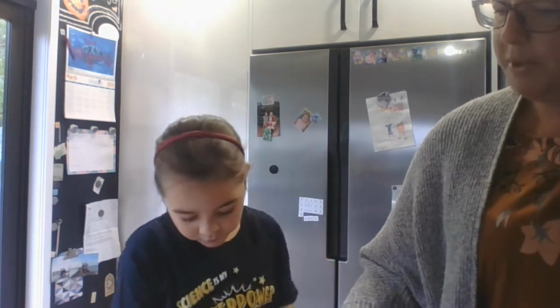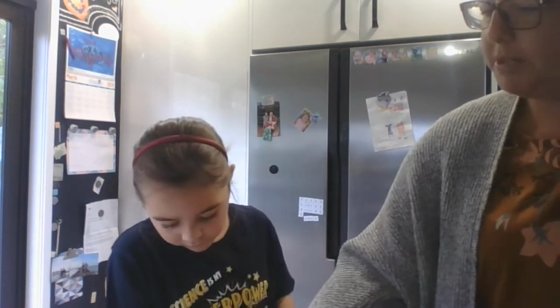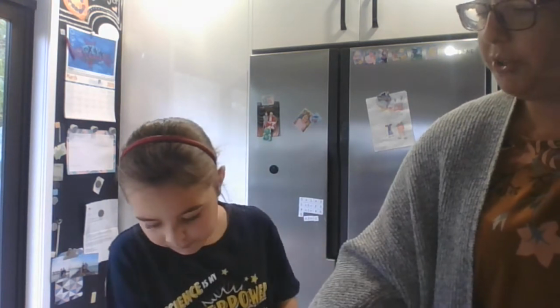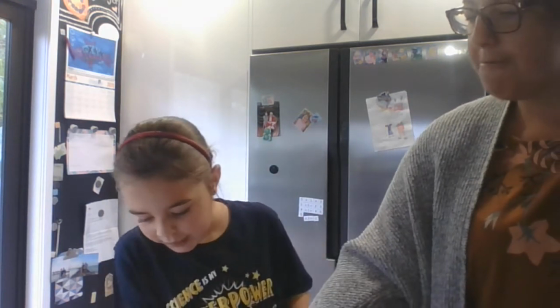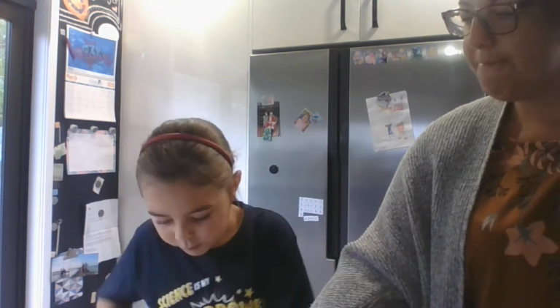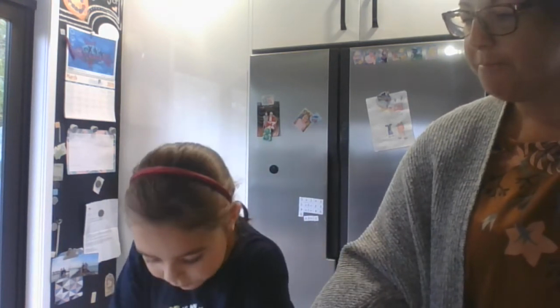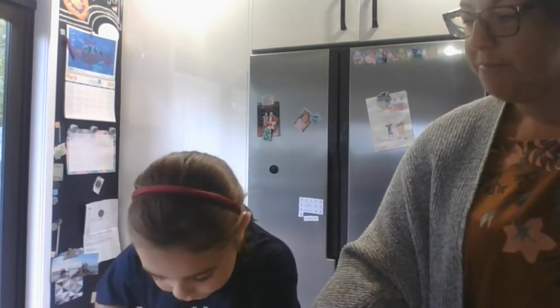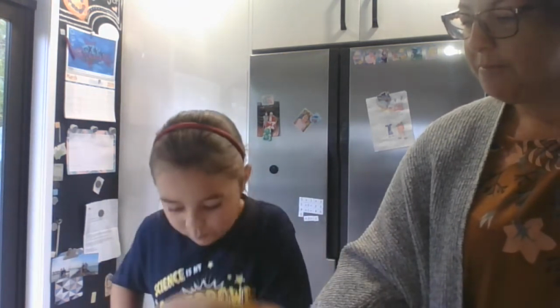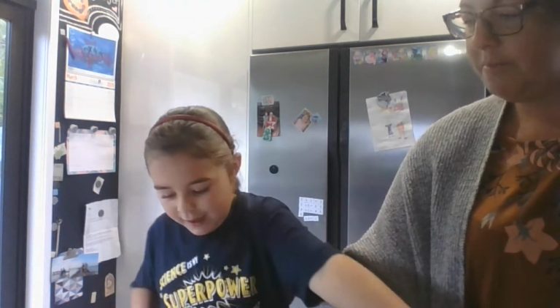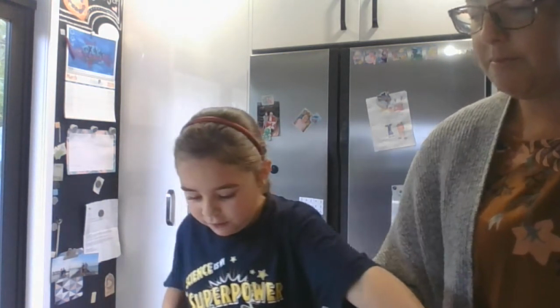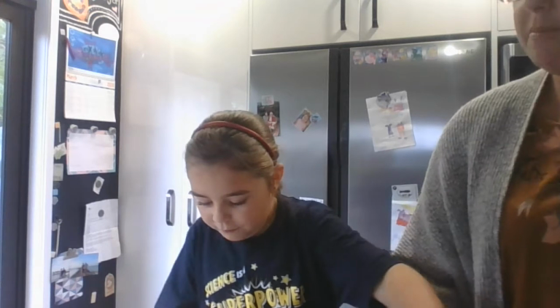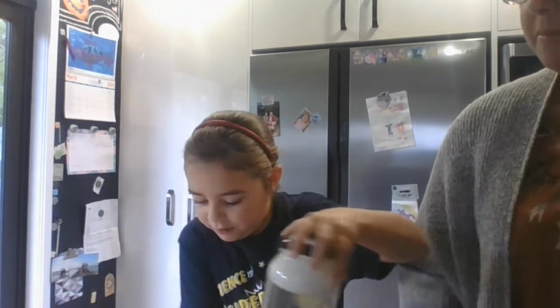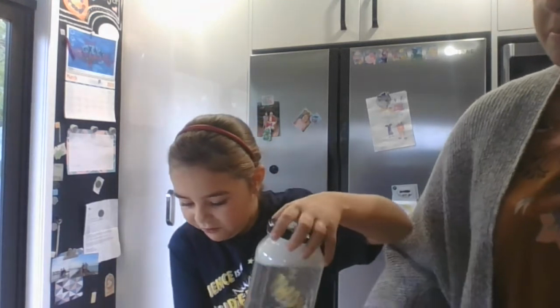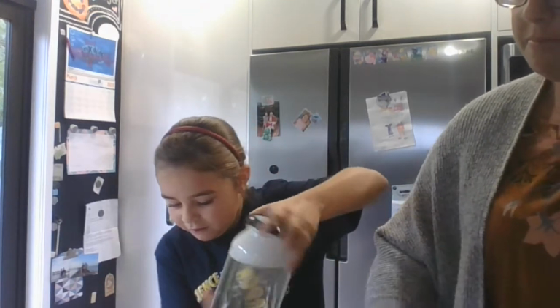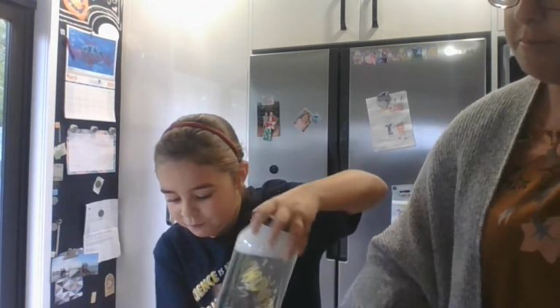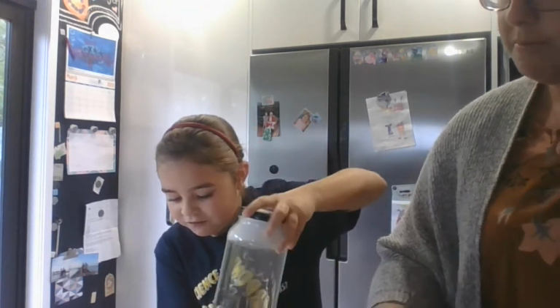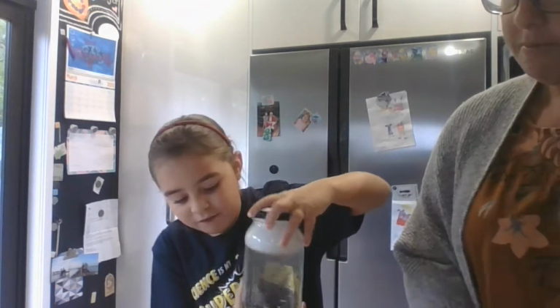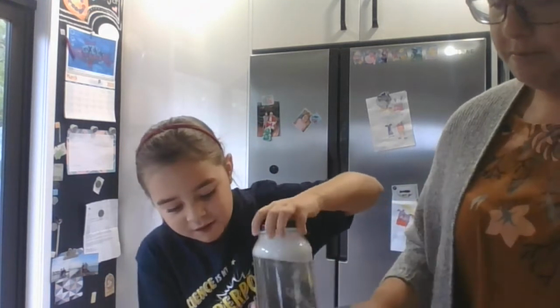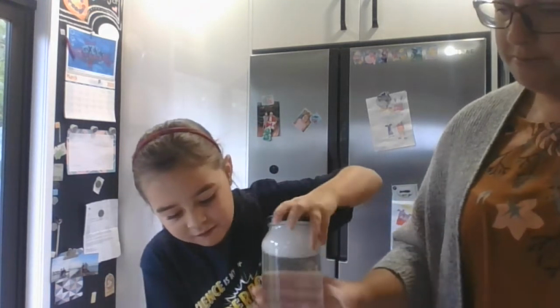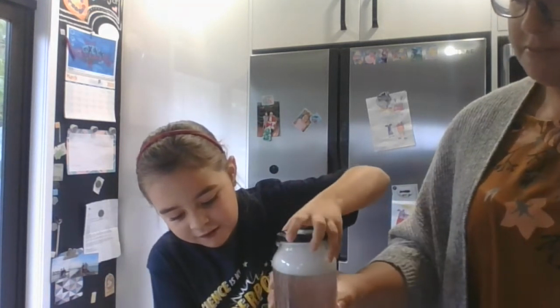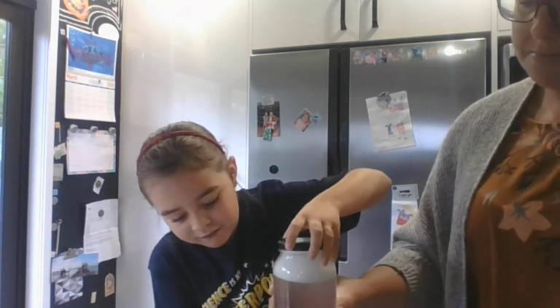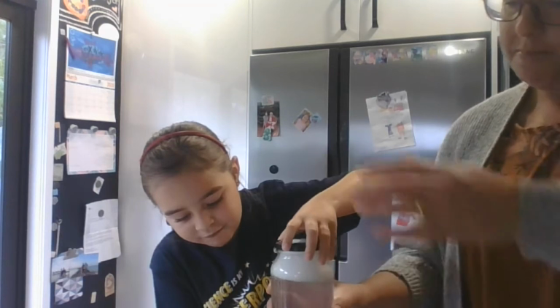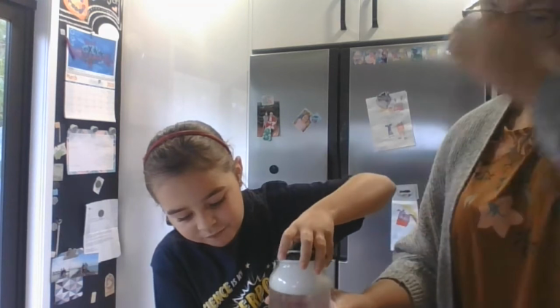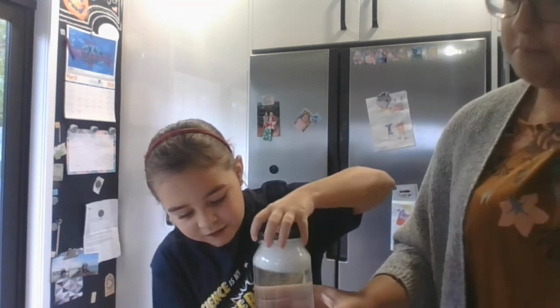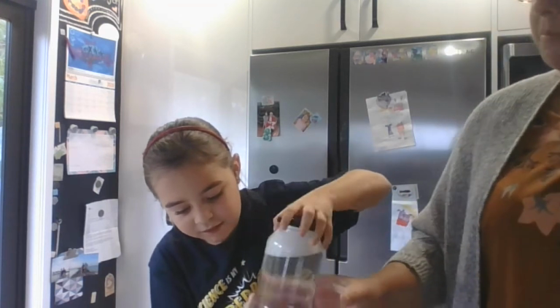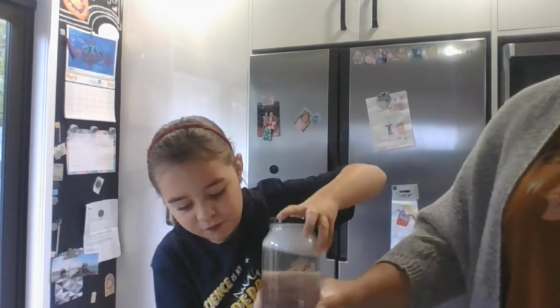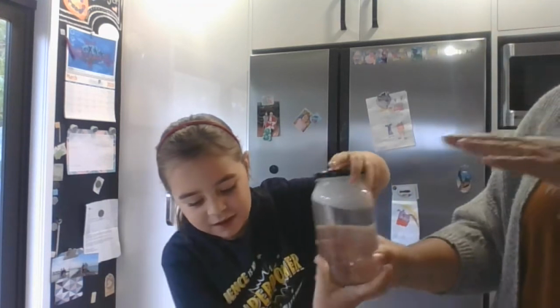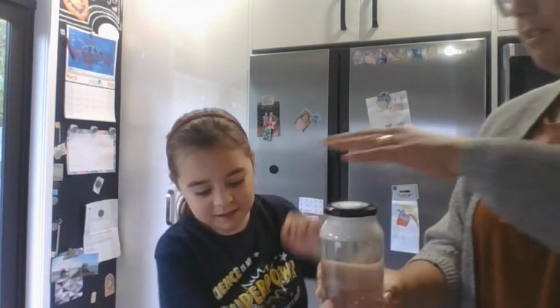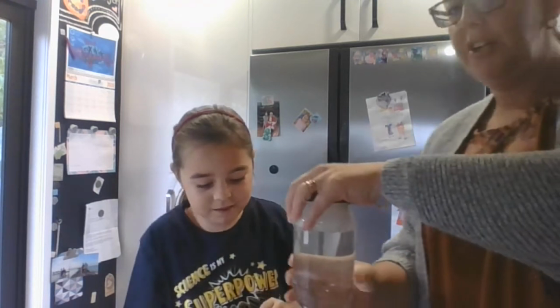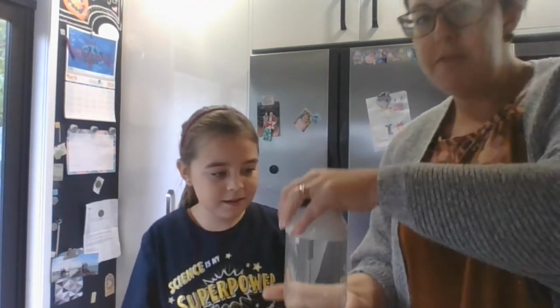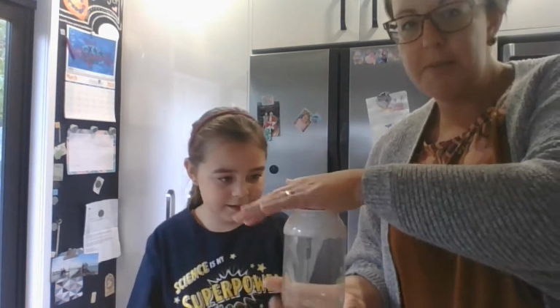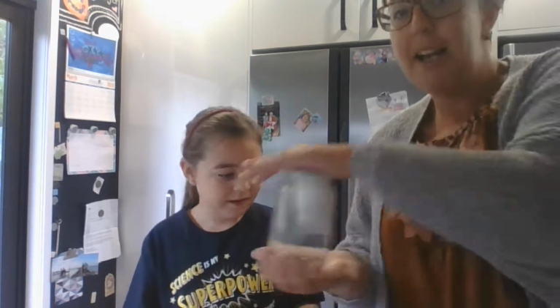Now up to number two. Hold the jar with one hand on top and one hand on the bottom. Quickly move the jar round and round in a circular motion. I'm just going to show you - I've done this with my class.